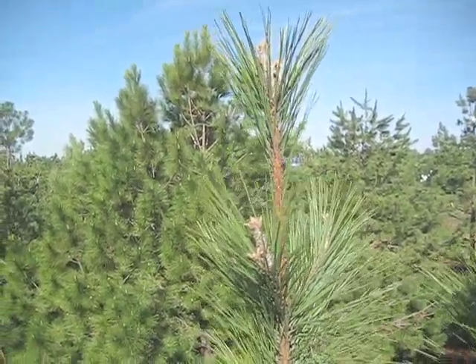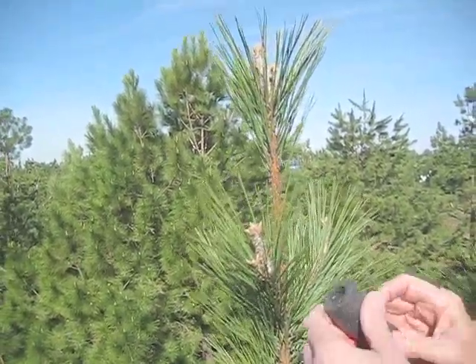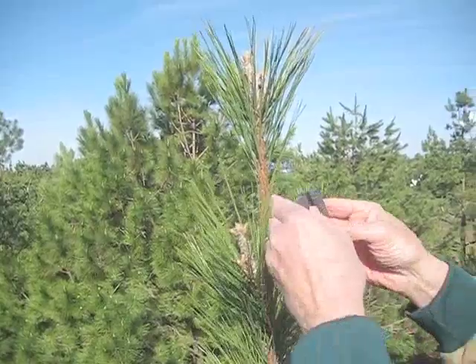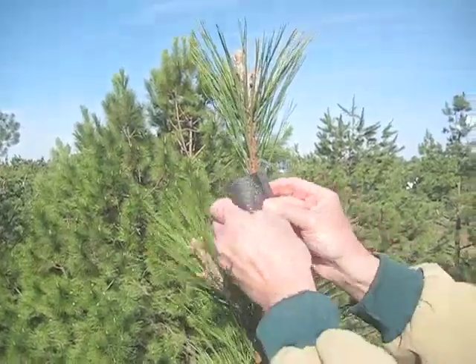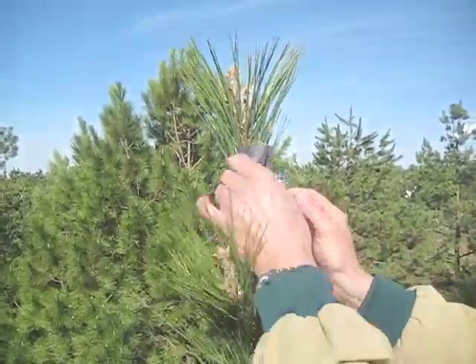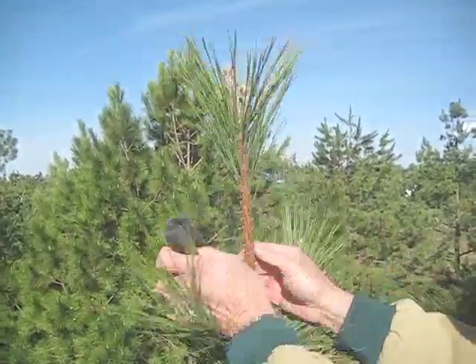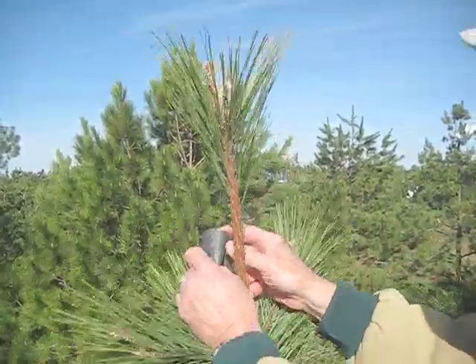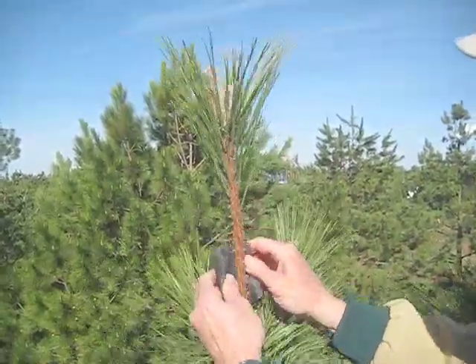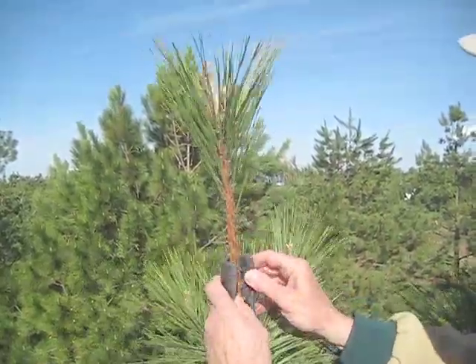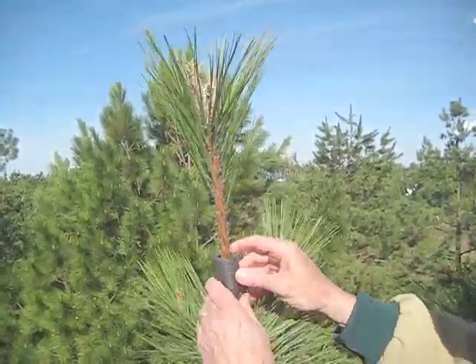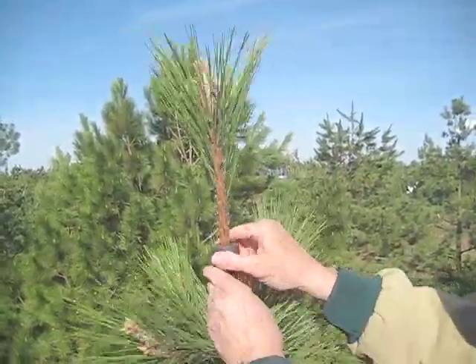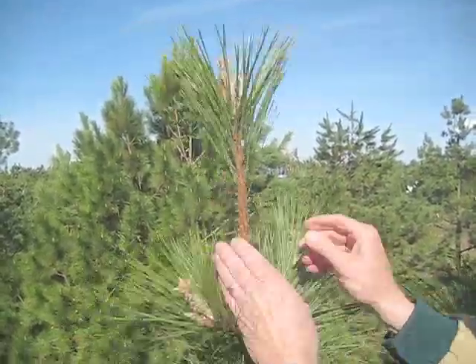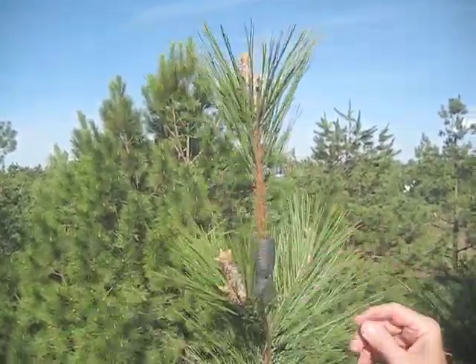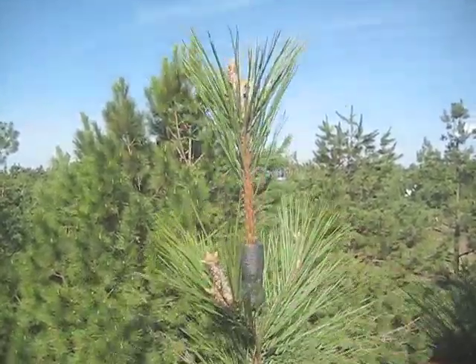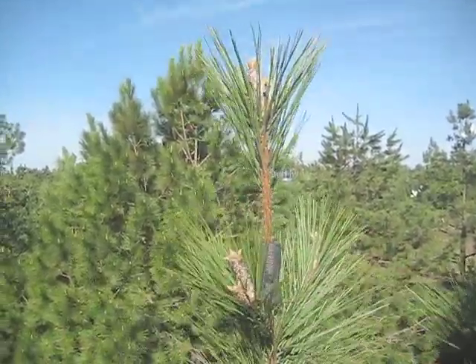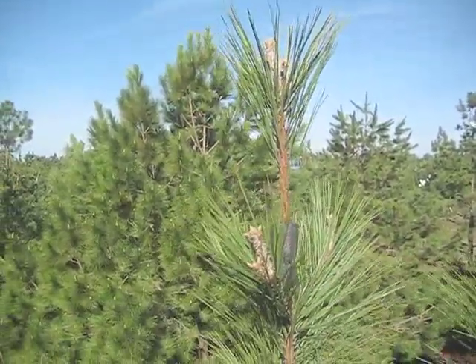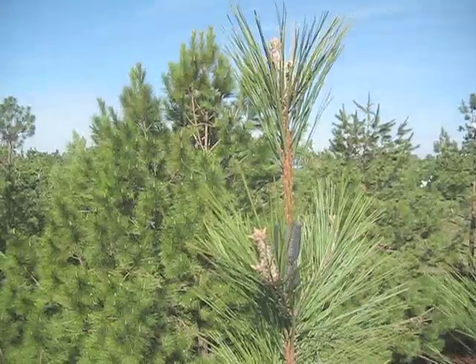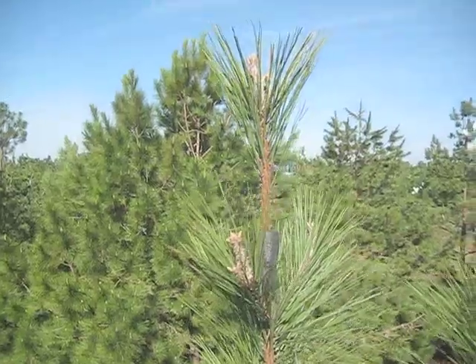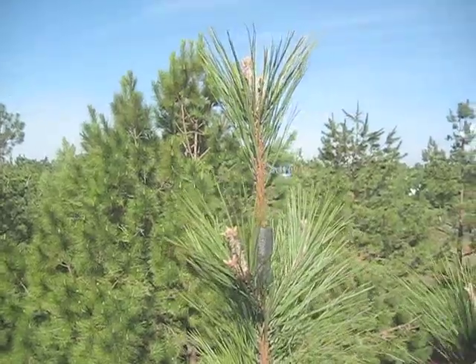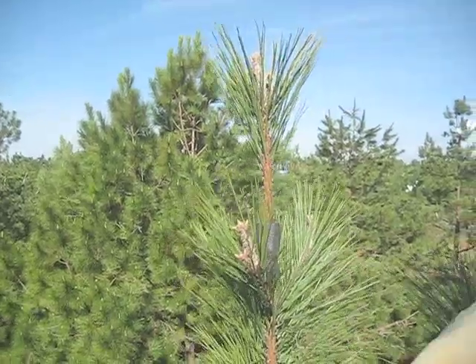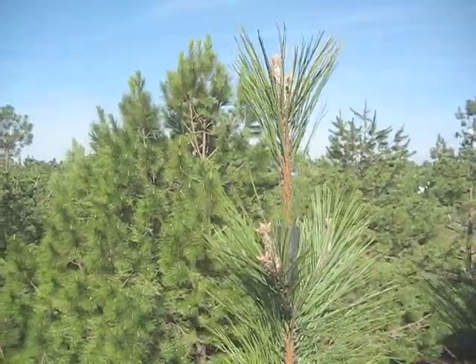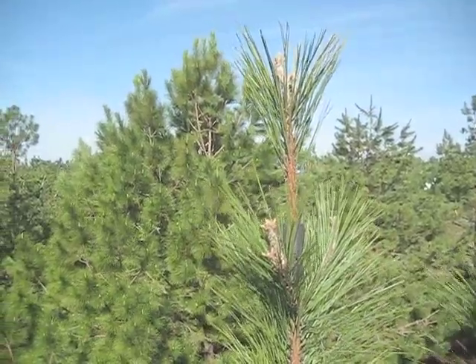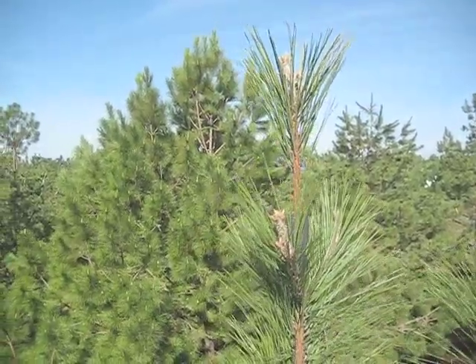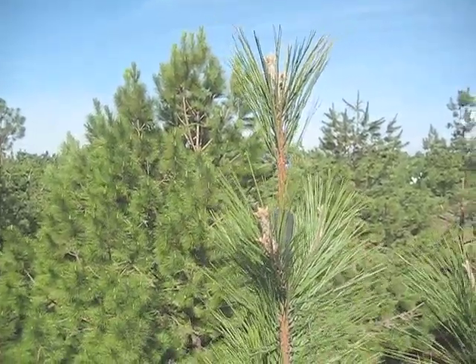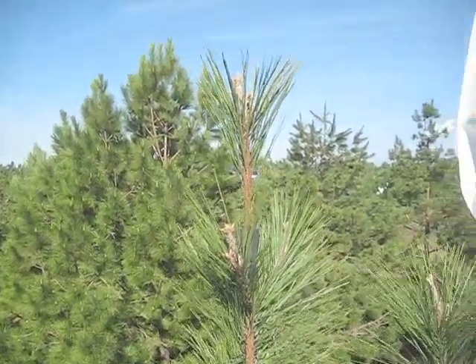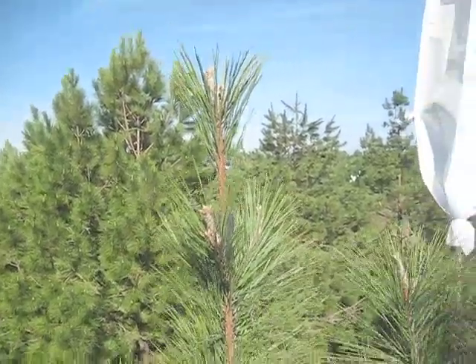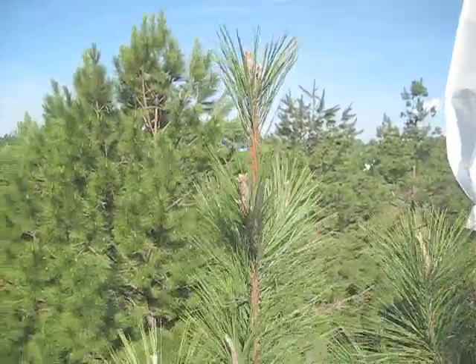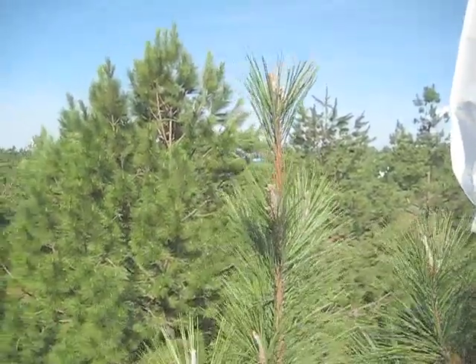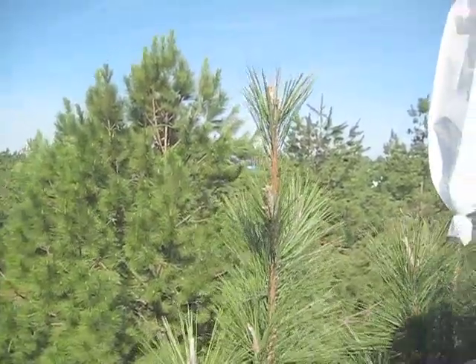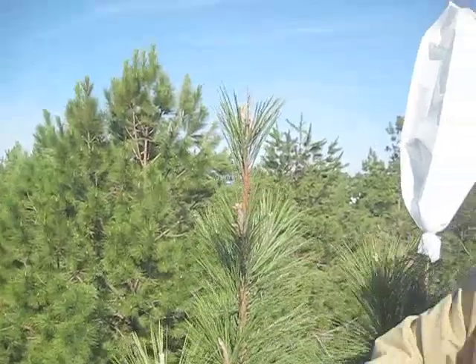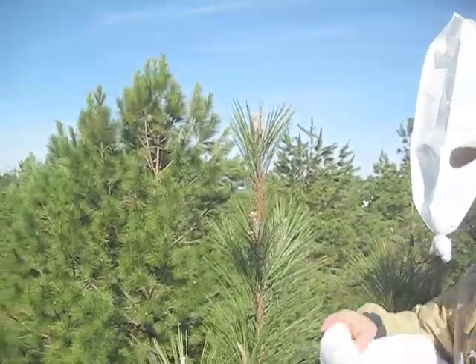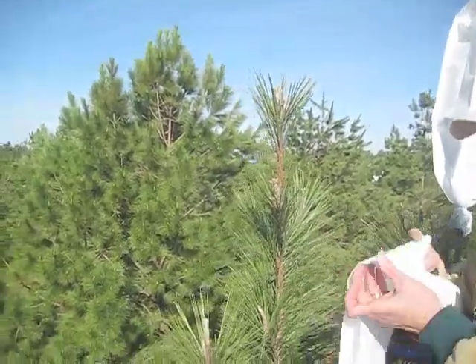You can see just a standard piece of pipe insulation. I'll get that in place, and now I need to secure a pollination bag.